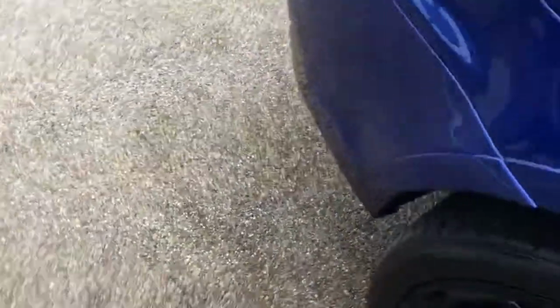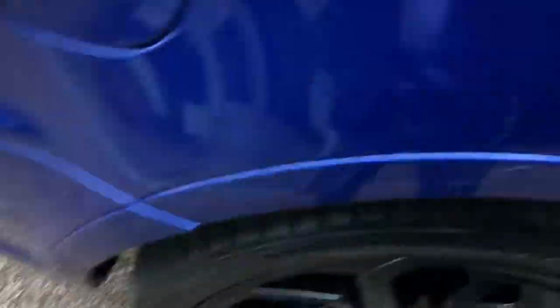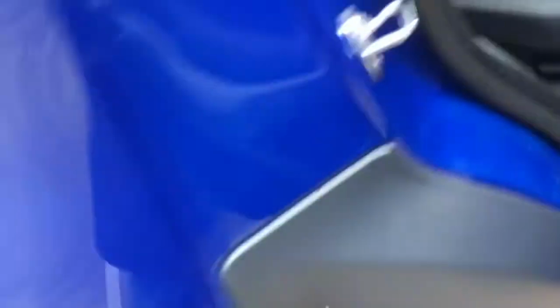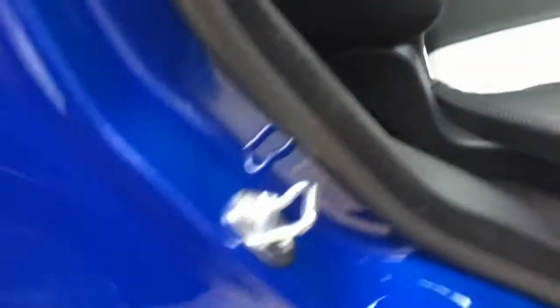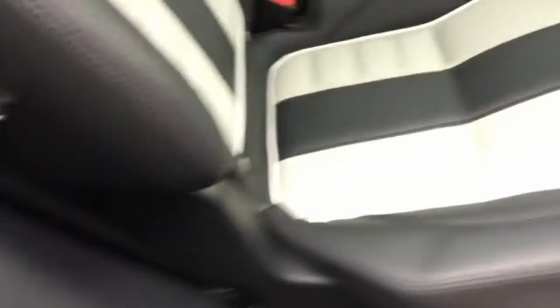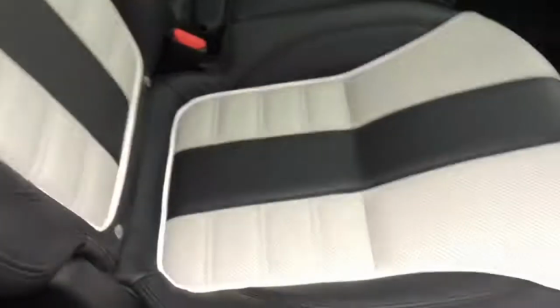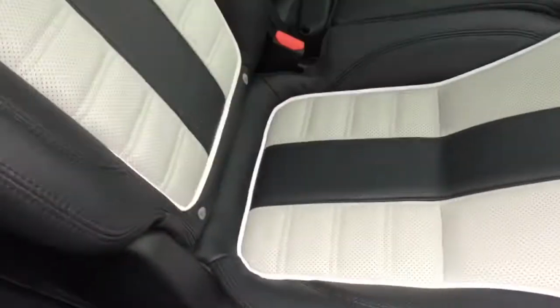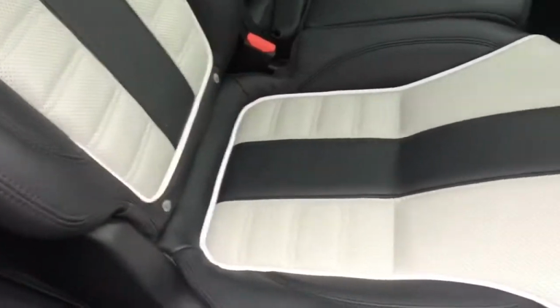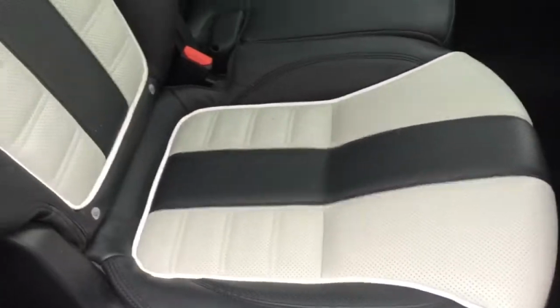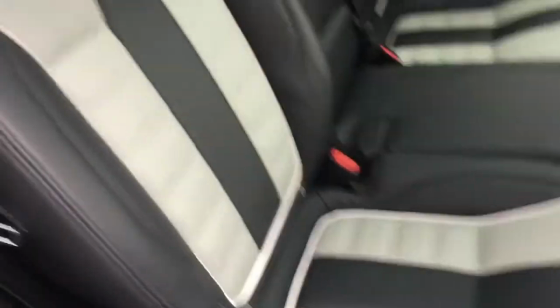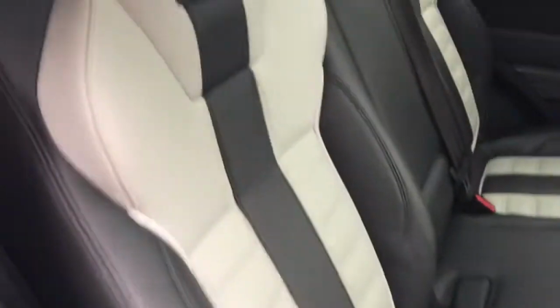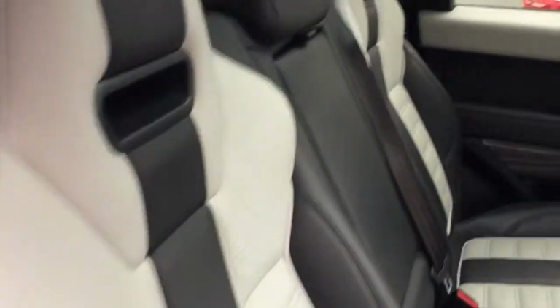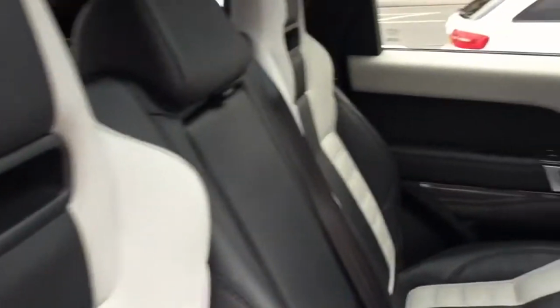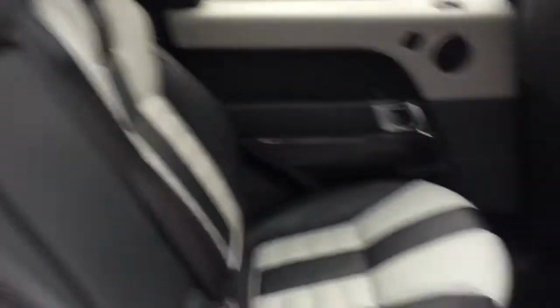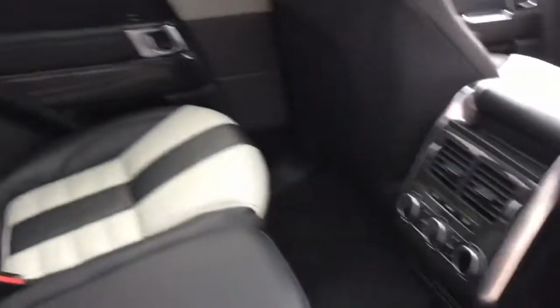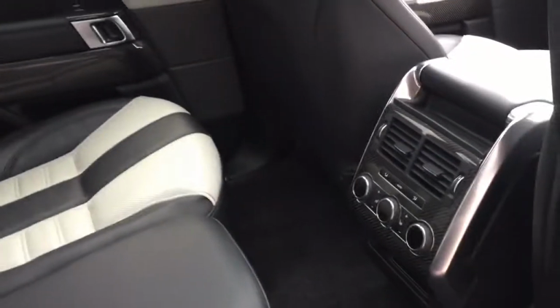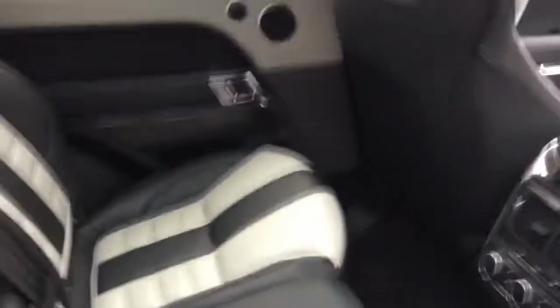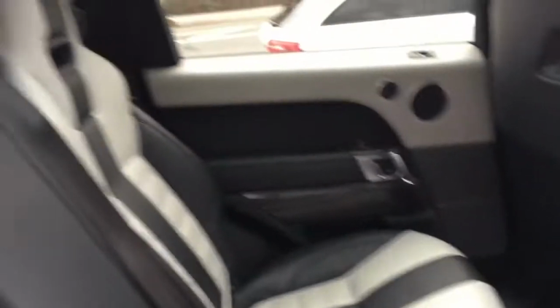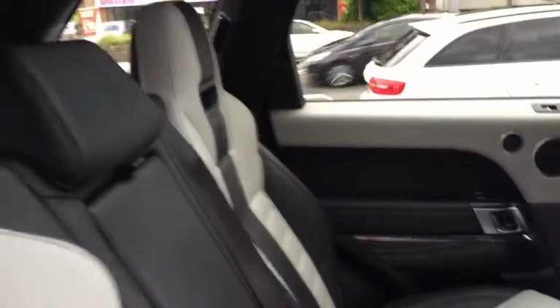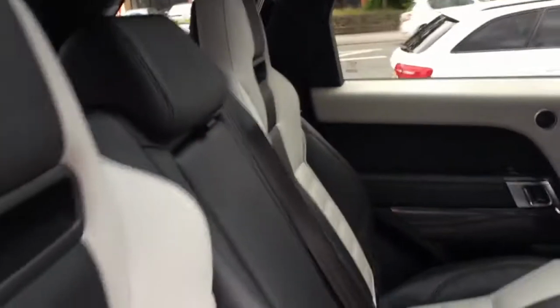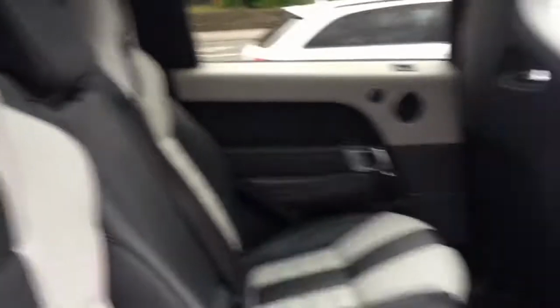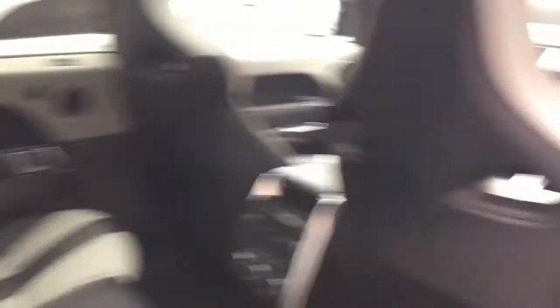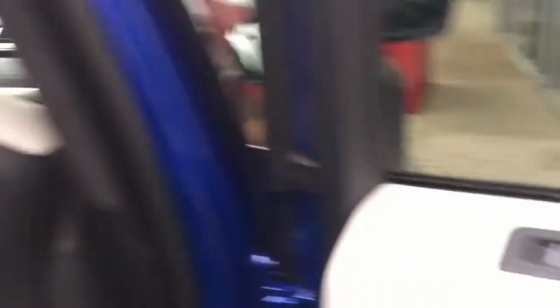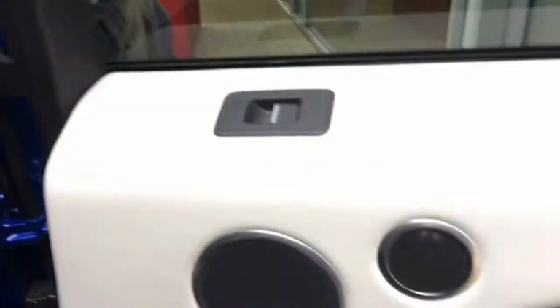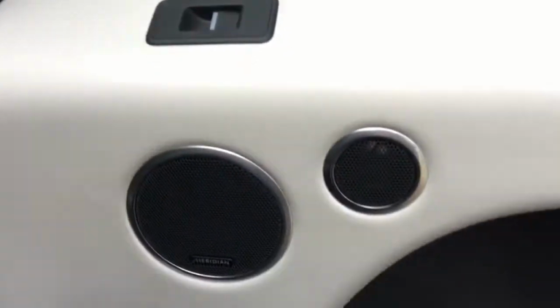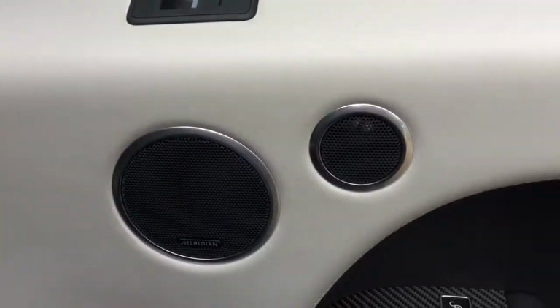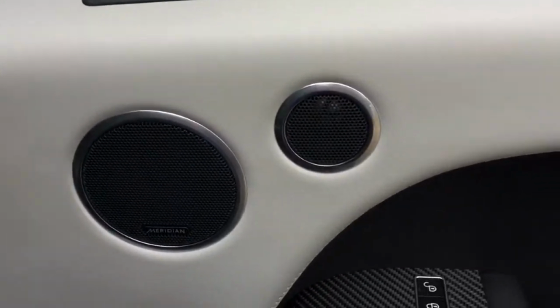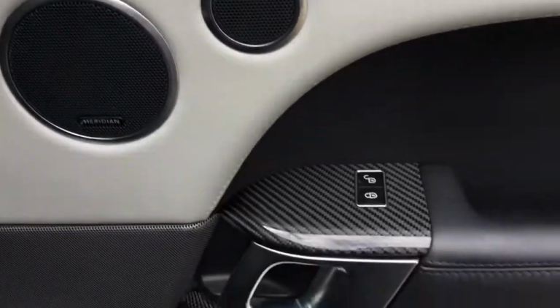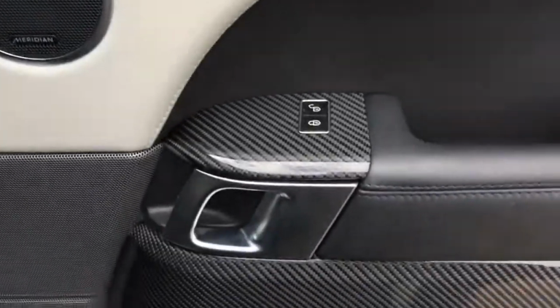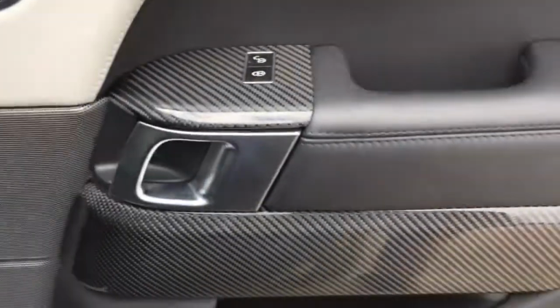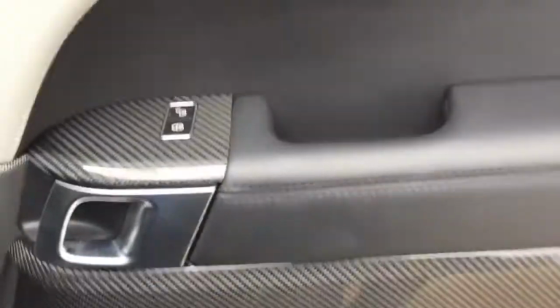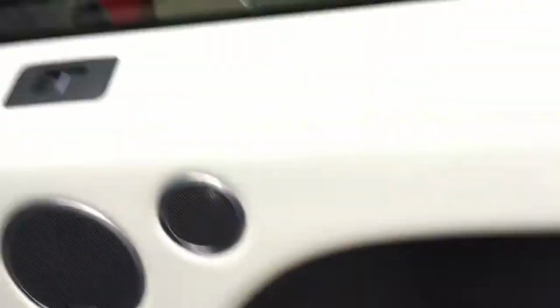In the interior we've got the ebony and Sirius leather interior. The car comes with heated rear seats and a four-zone climate control. We've got some nice options with the Meridian audio system and the carbon fibre interior trim.